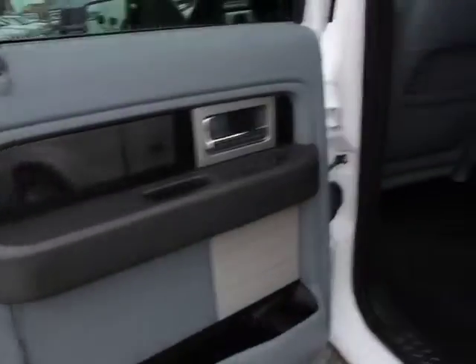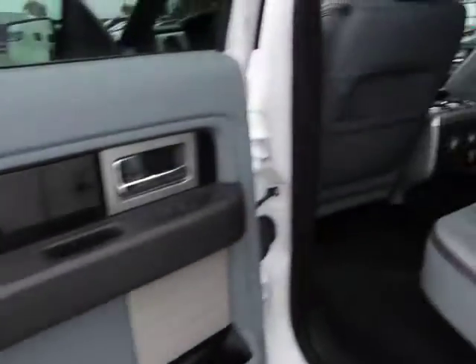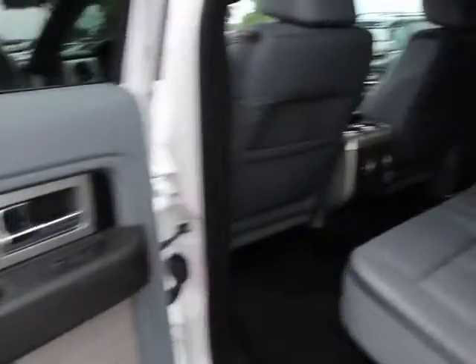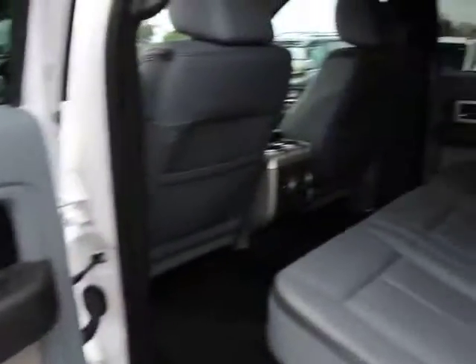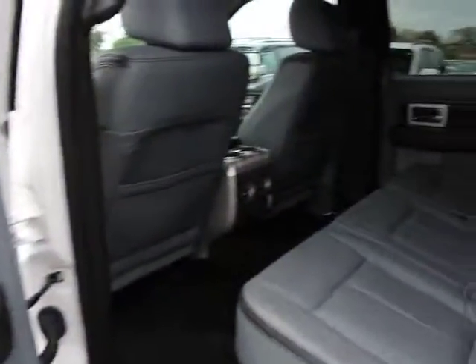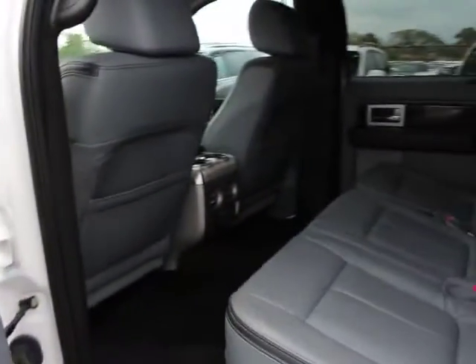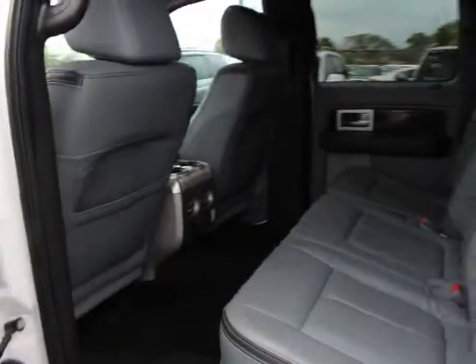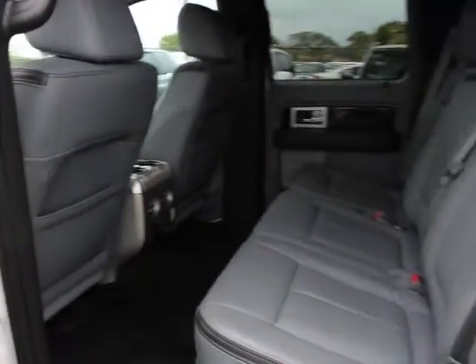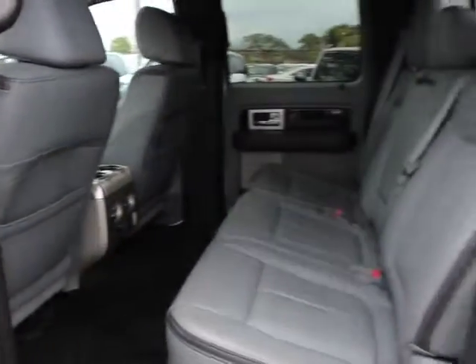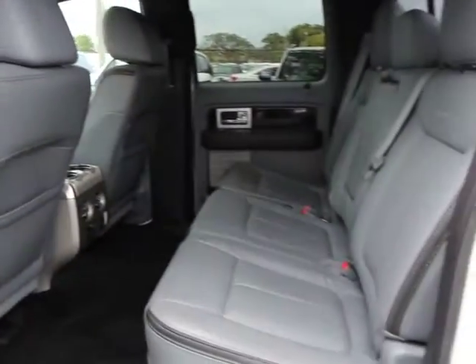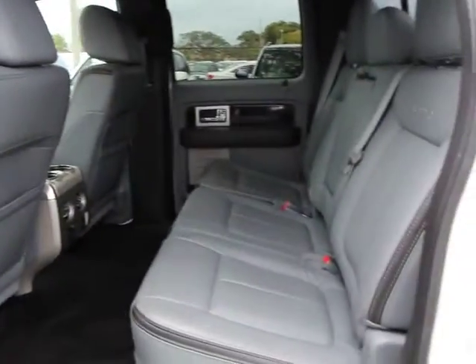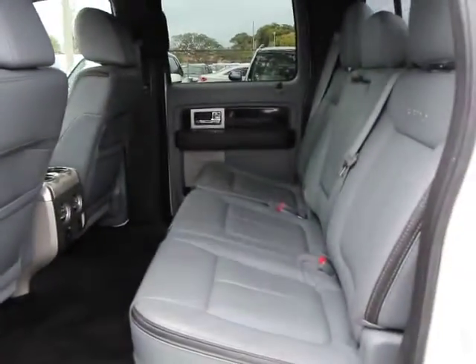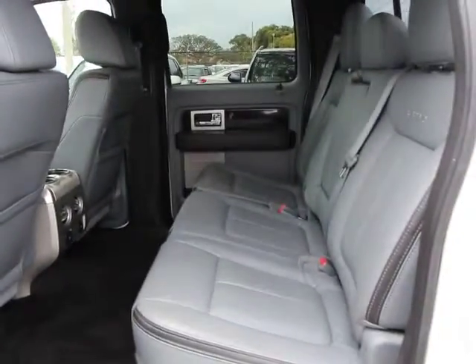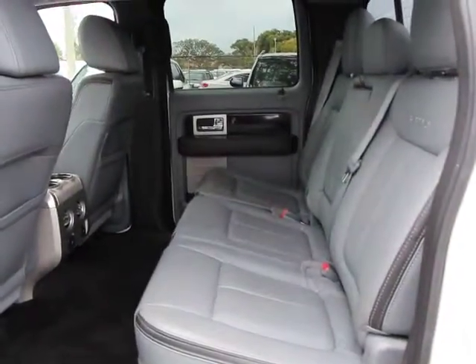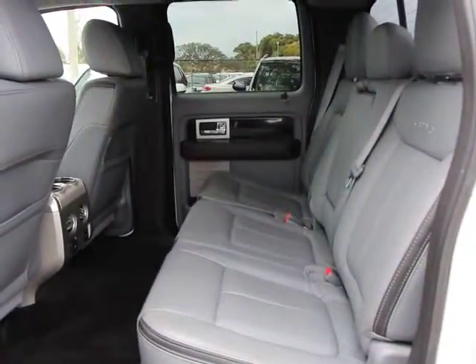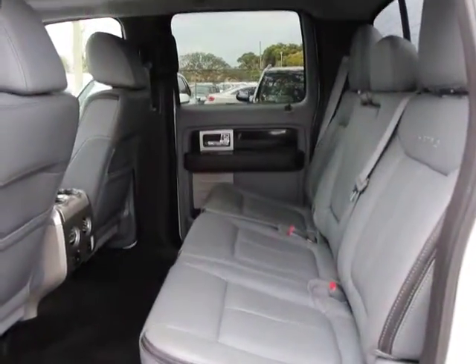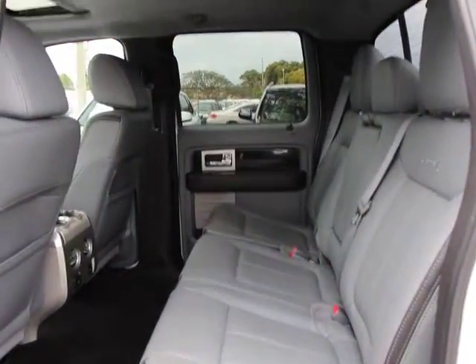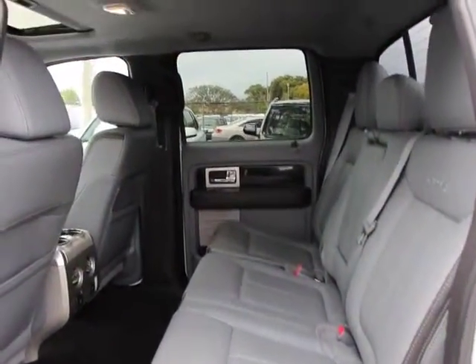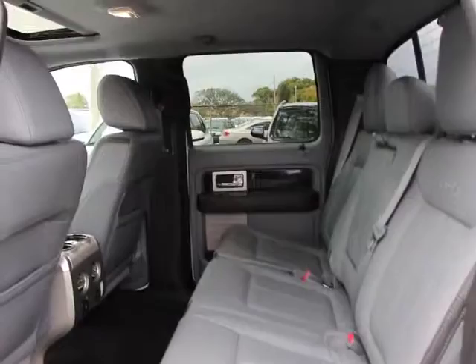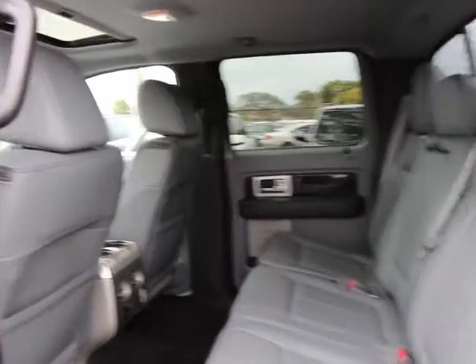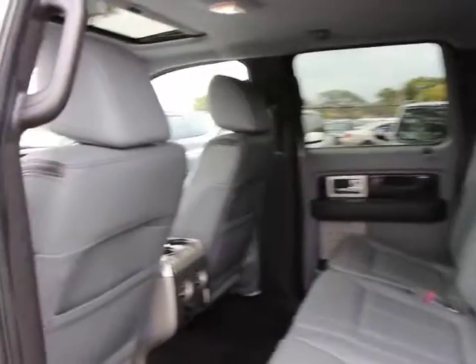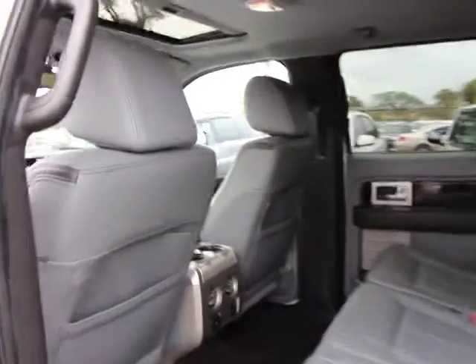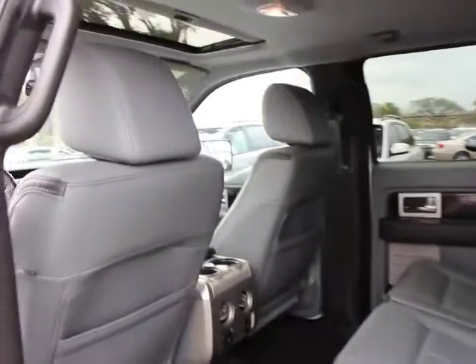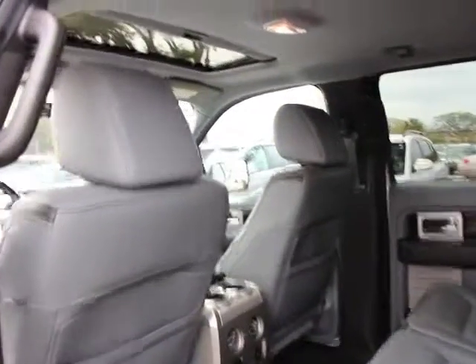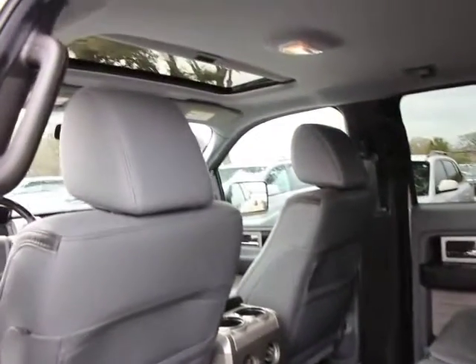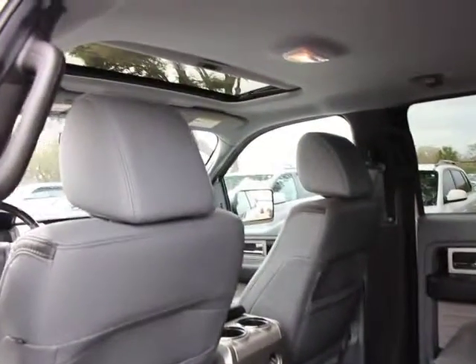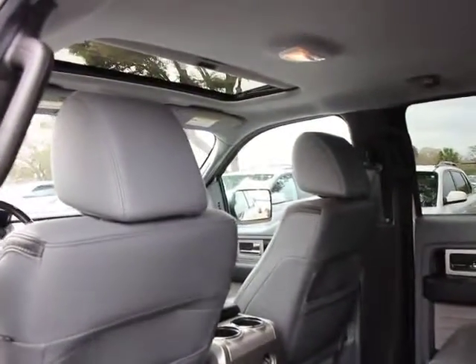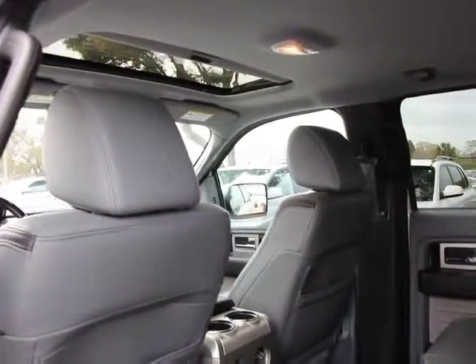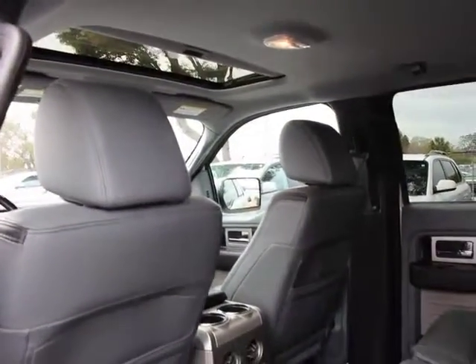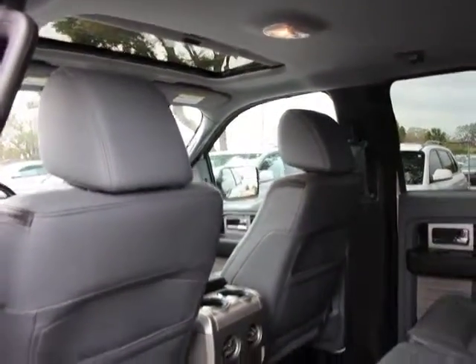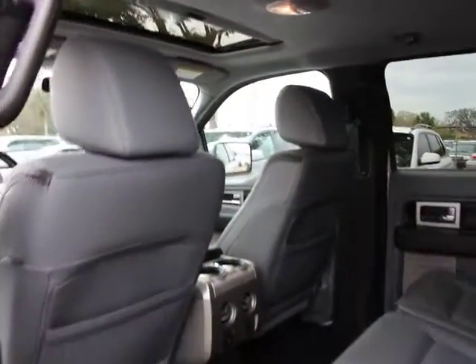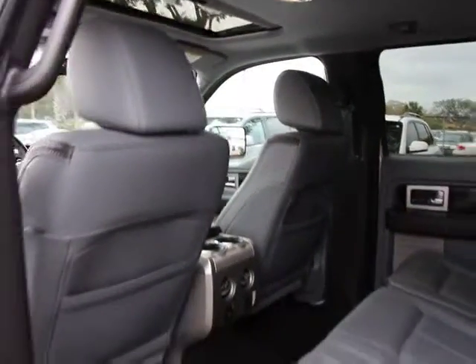Universal garage door opener, rear window defroster, security system, fog lights, power windows, CD player.